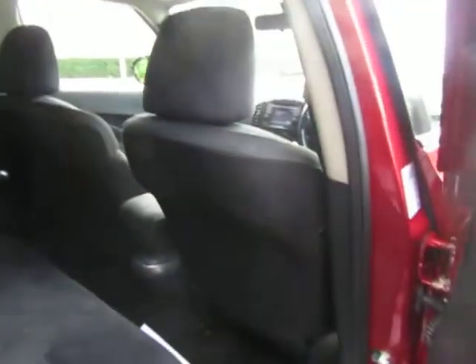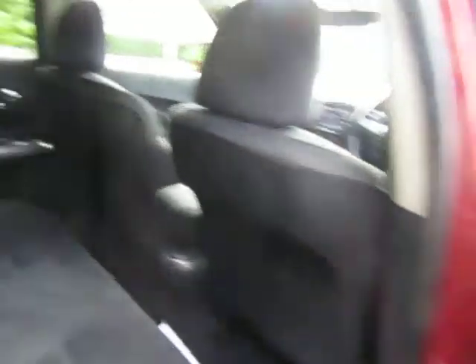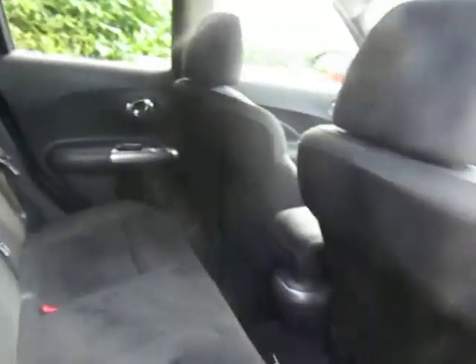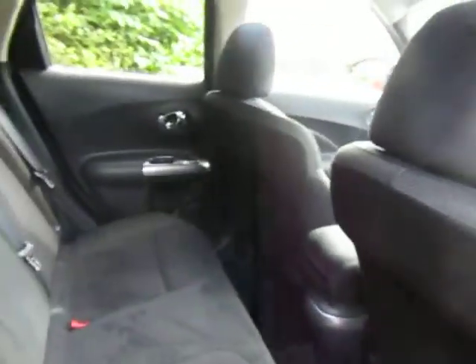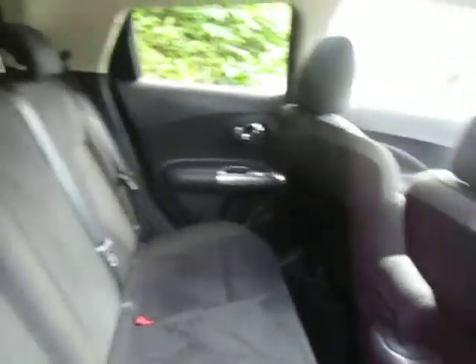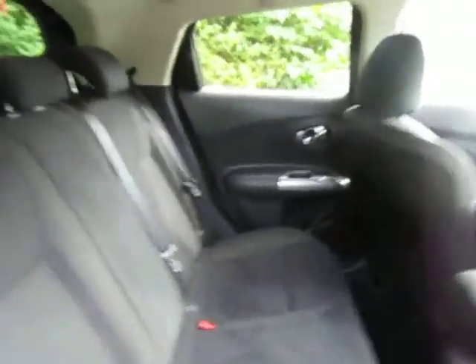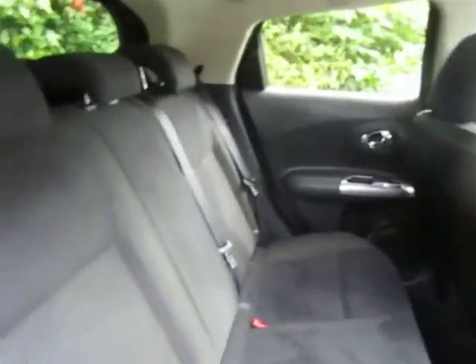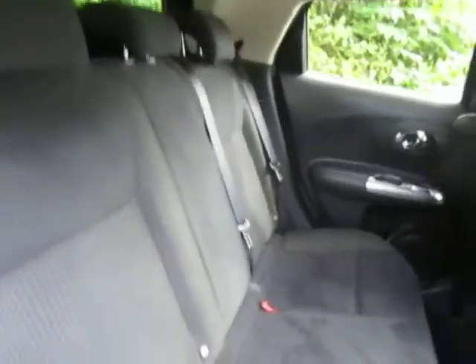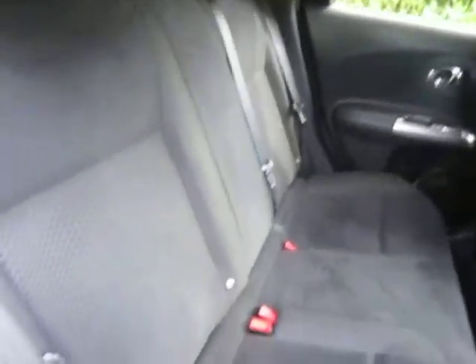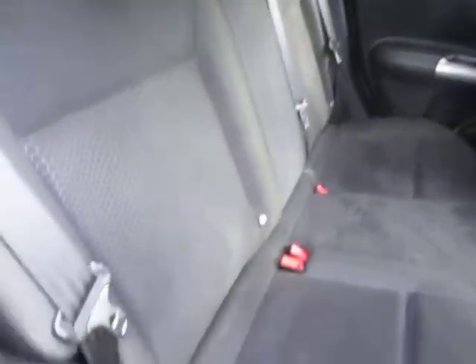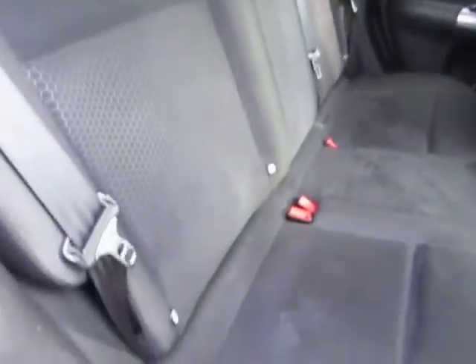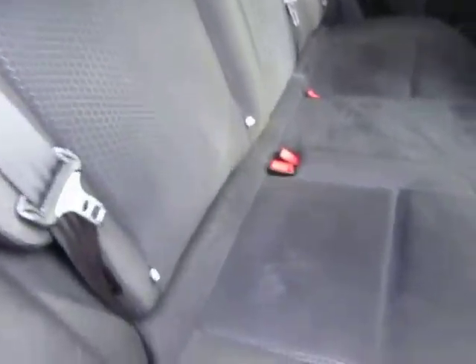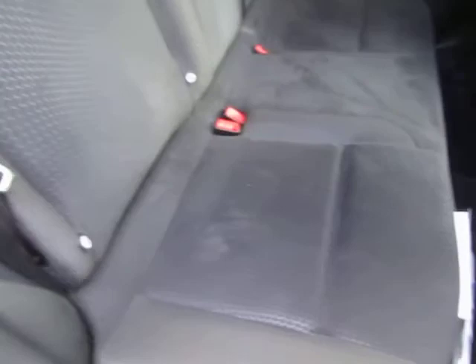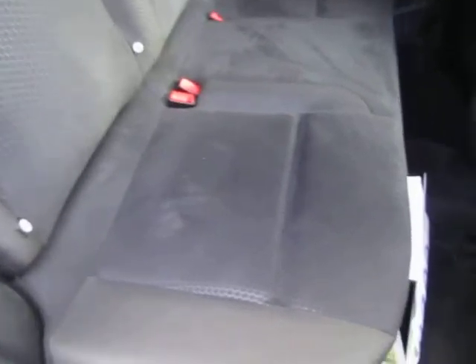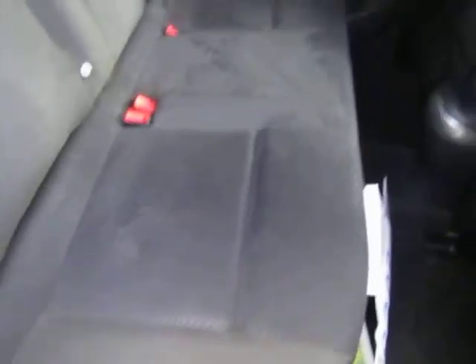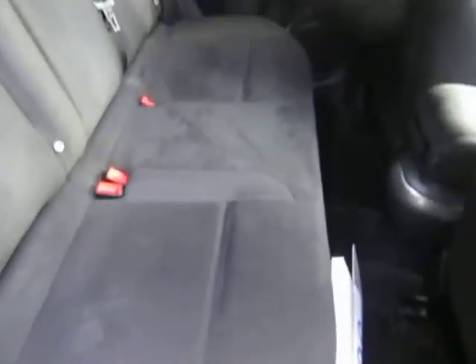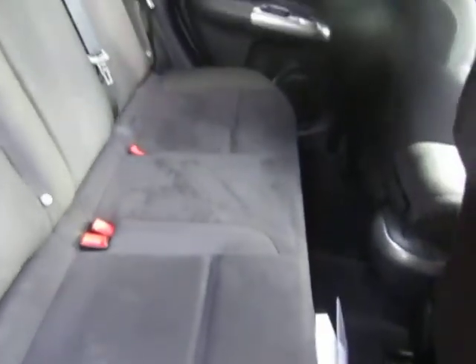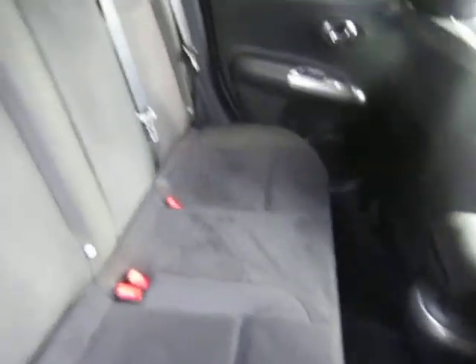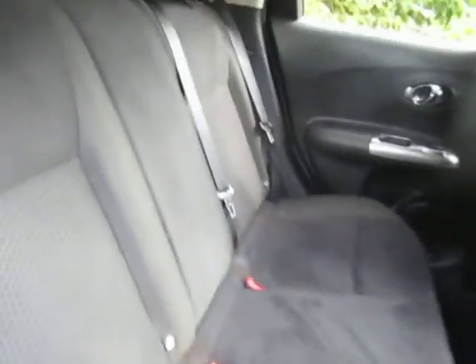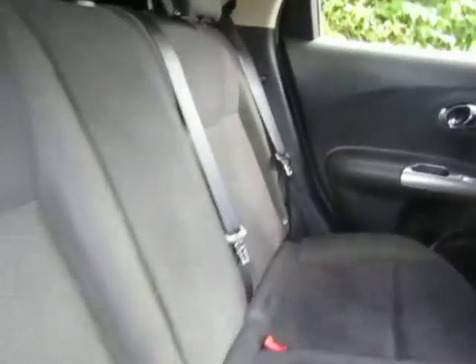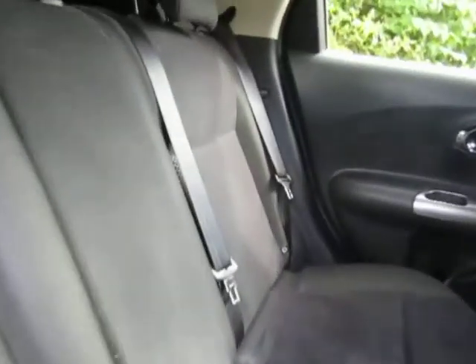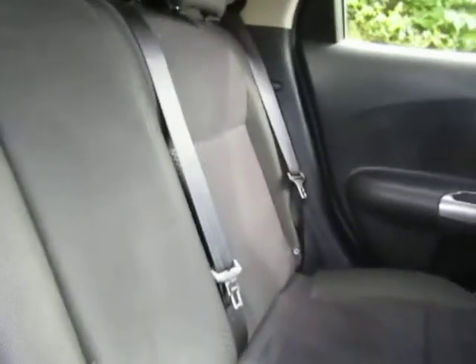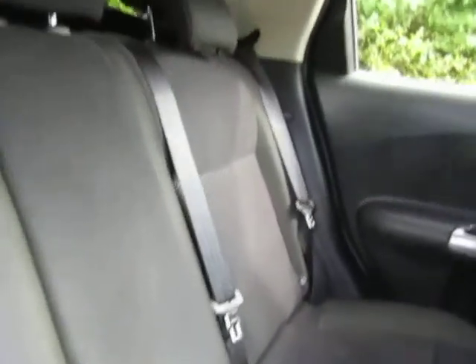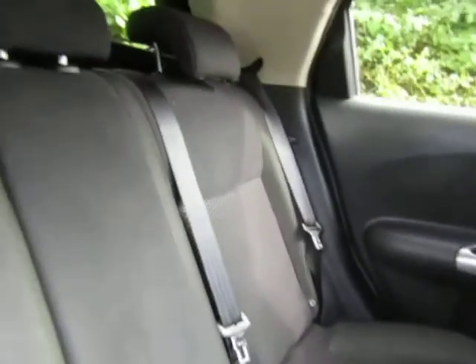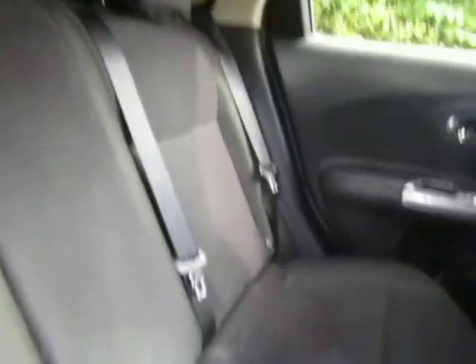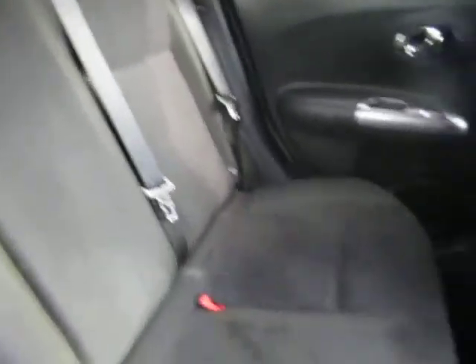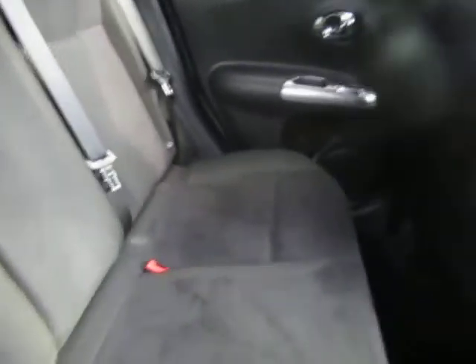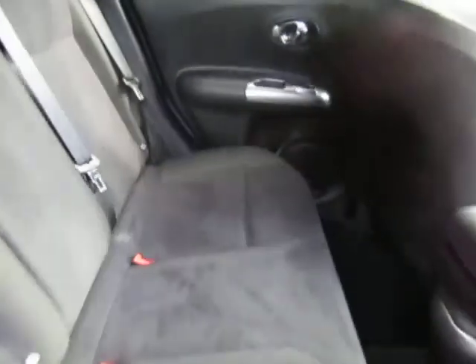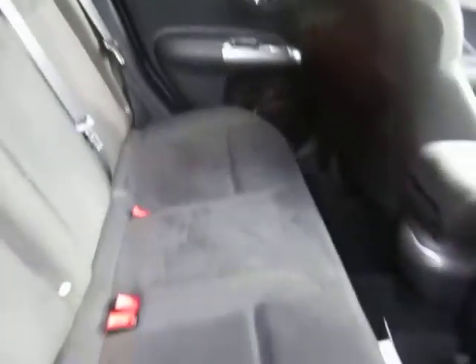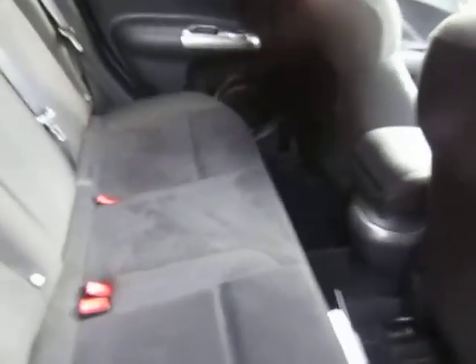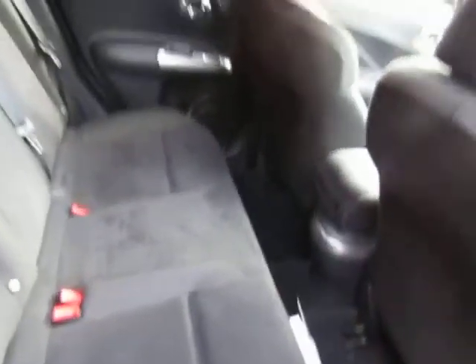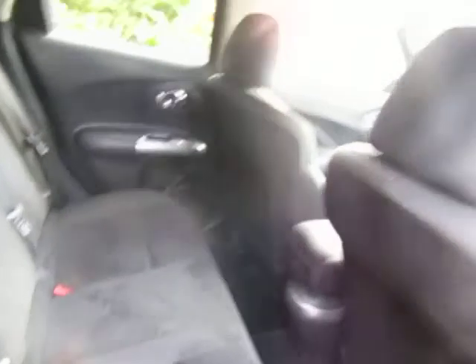As you can see, plenty of space and leg room, and it is black cloth upholstery, so easy to keep clean and really comfortable as well.